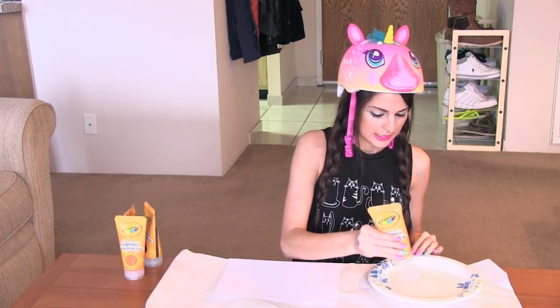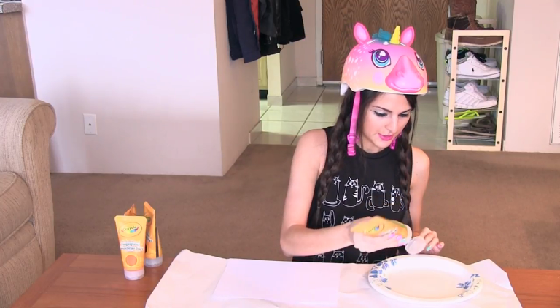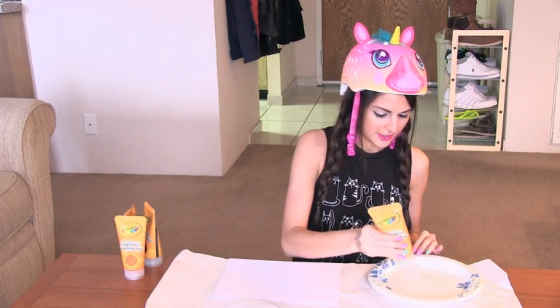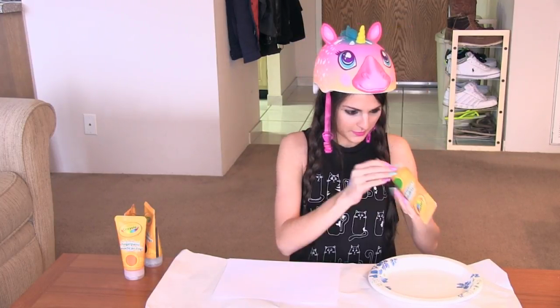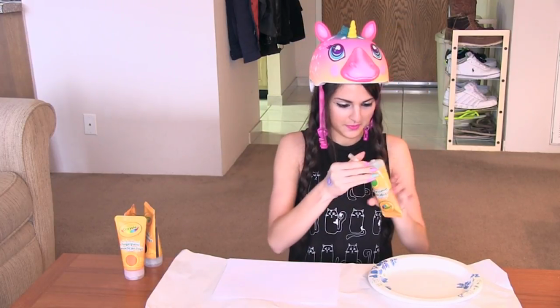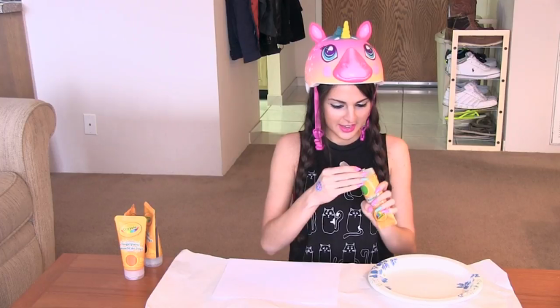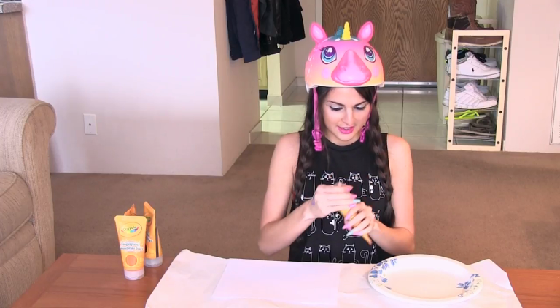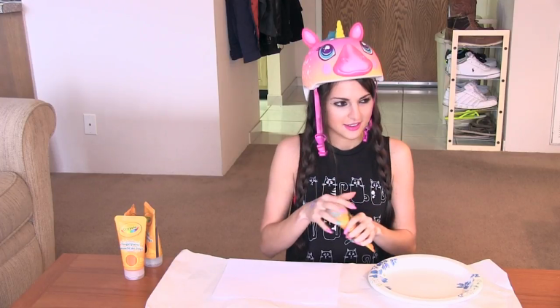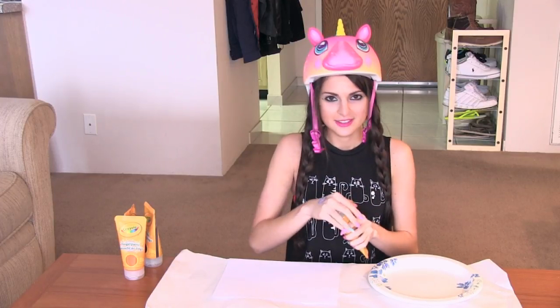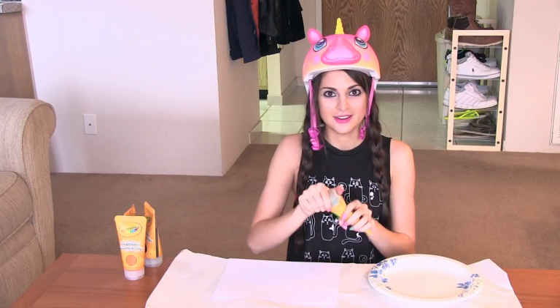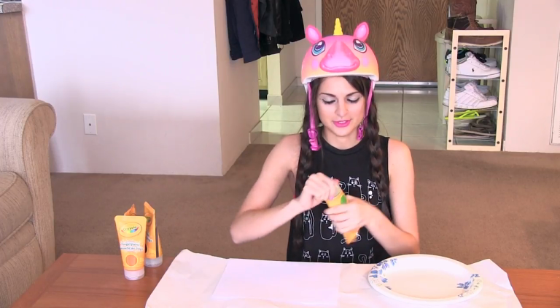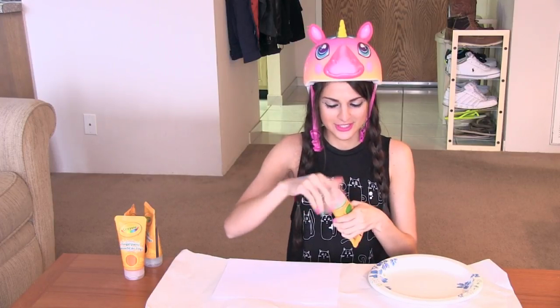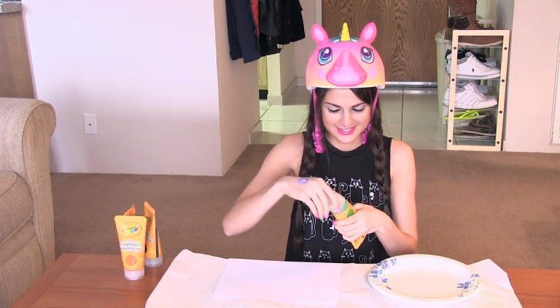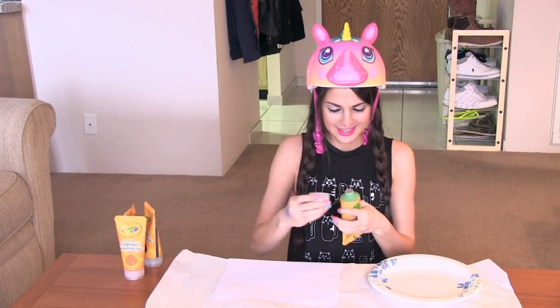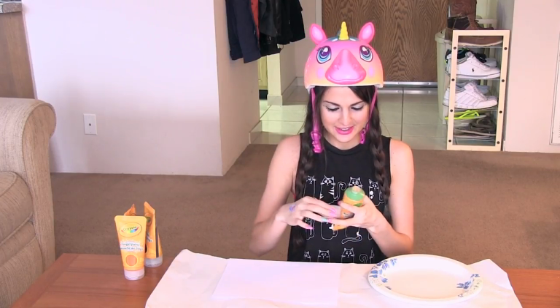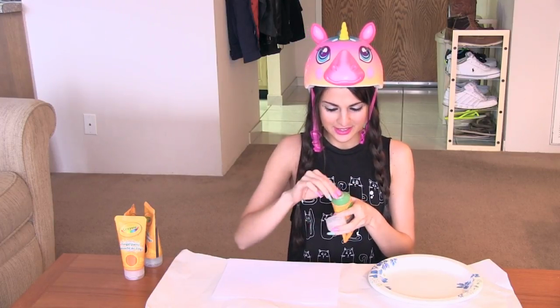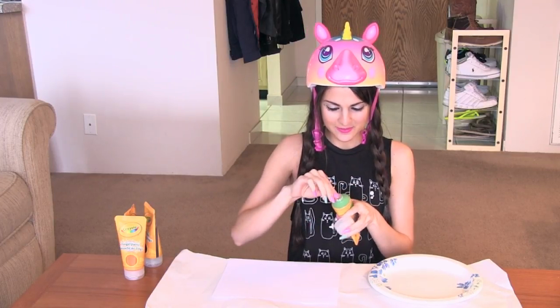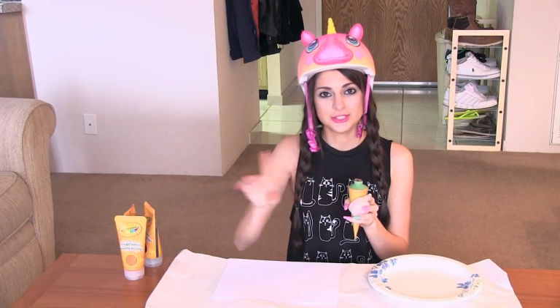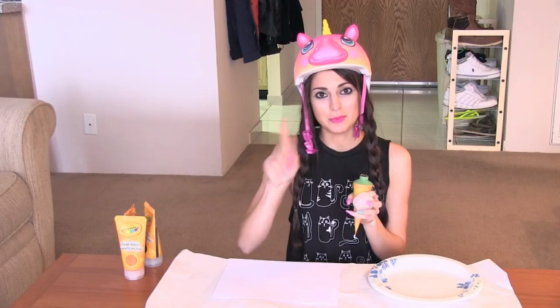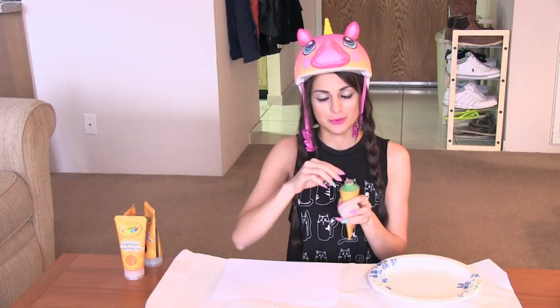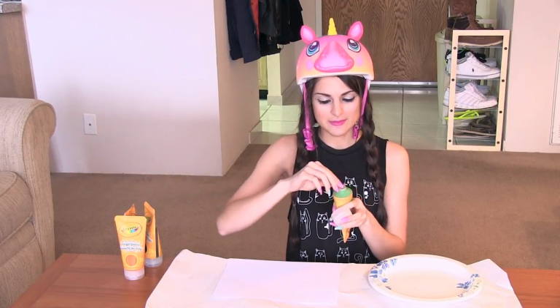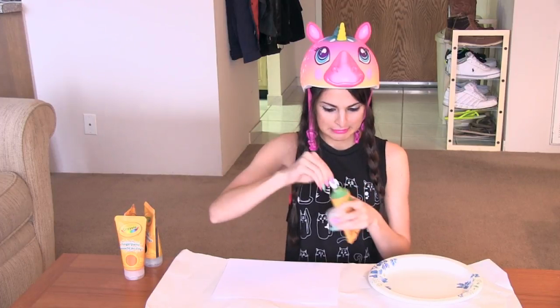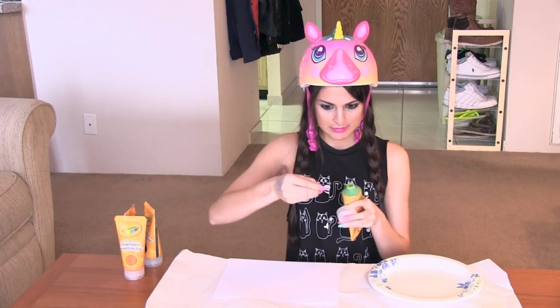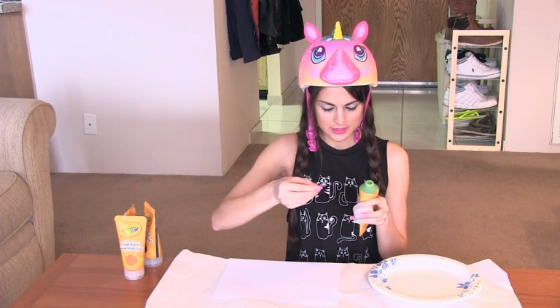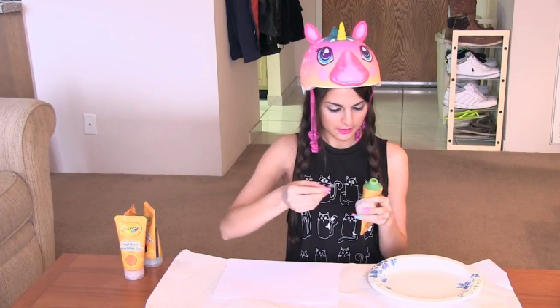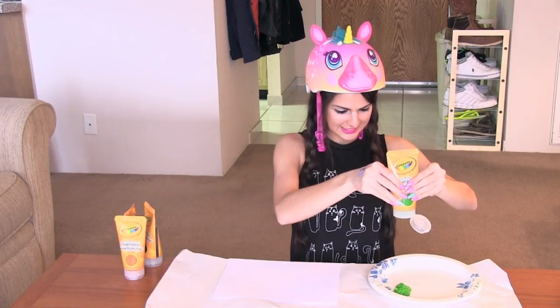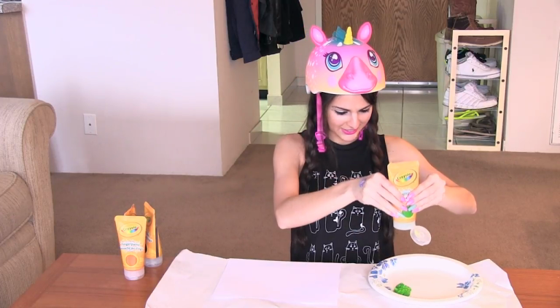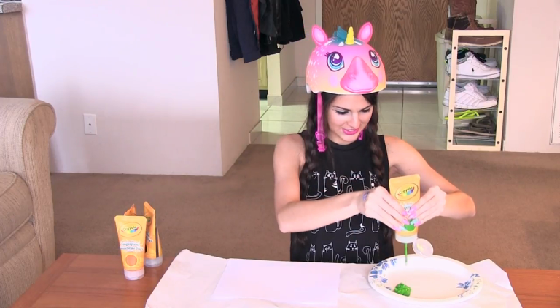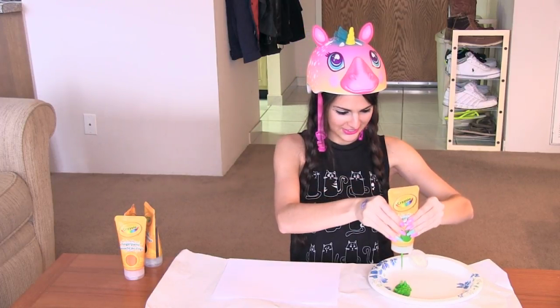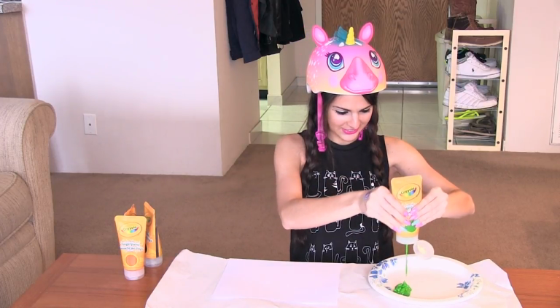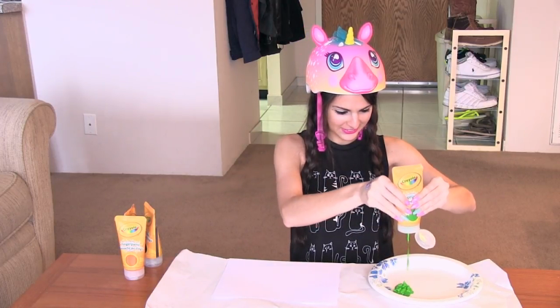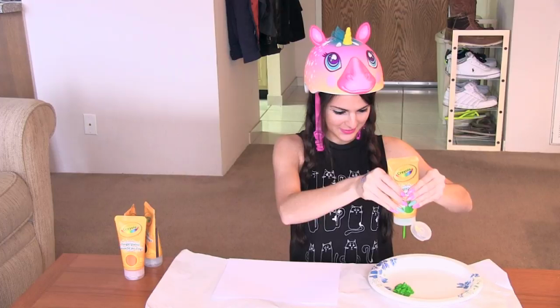It's not working. I had to open this first. There we go. First step: open your paint. There we go. That looks so yummy.